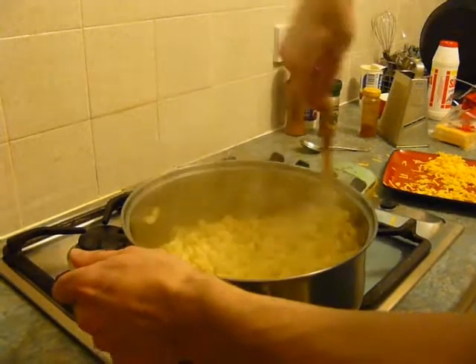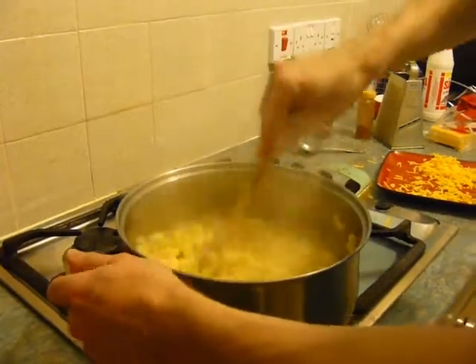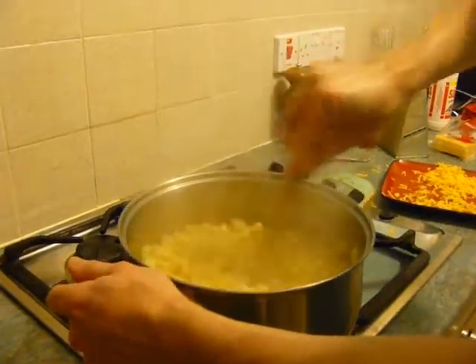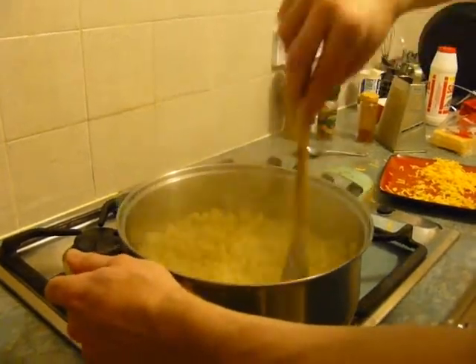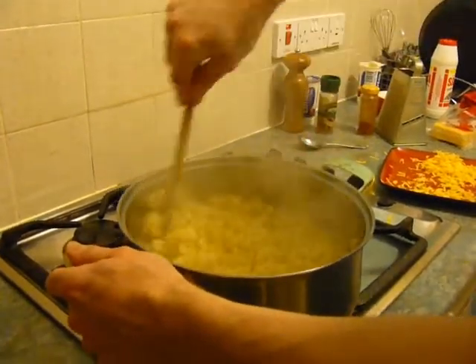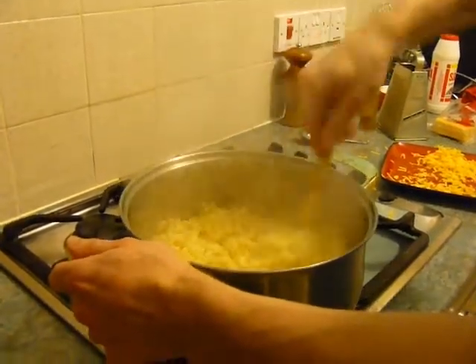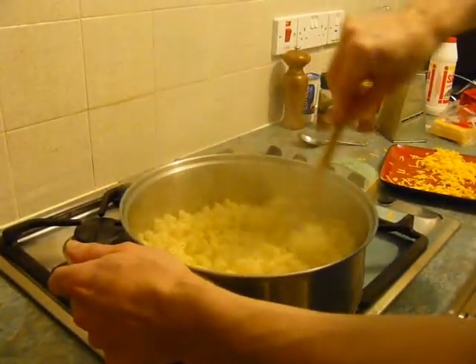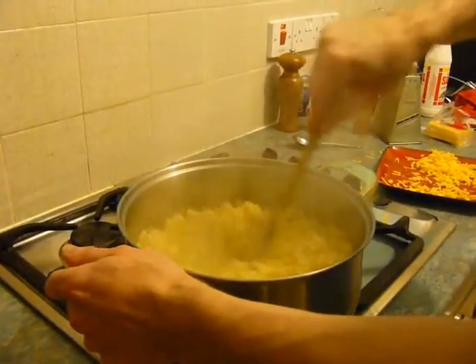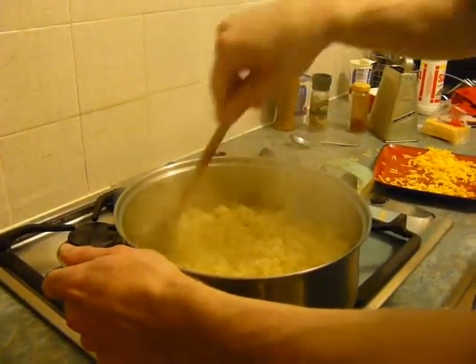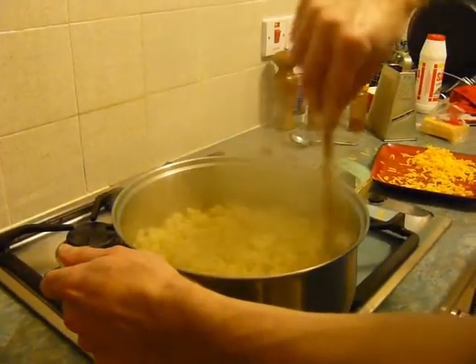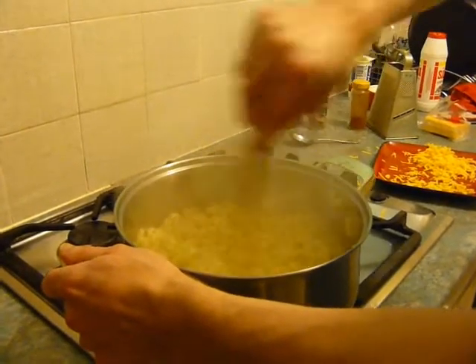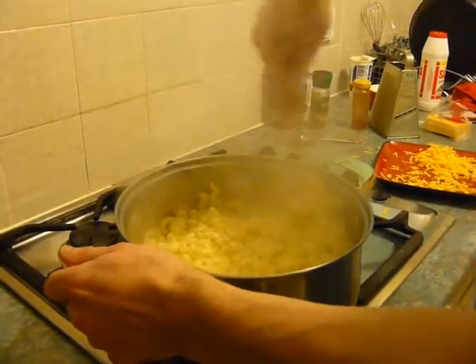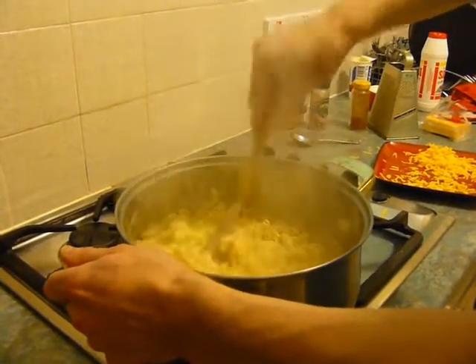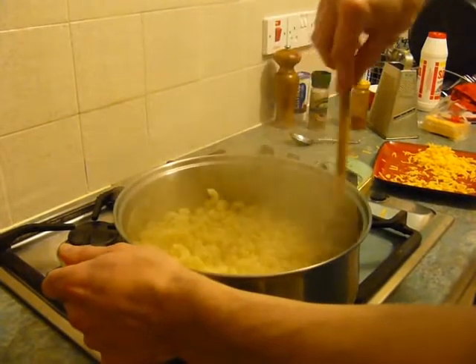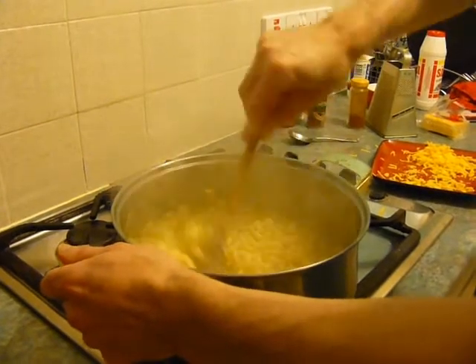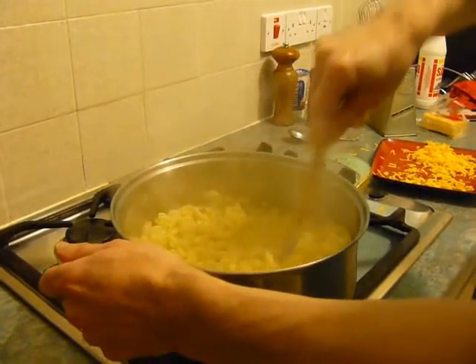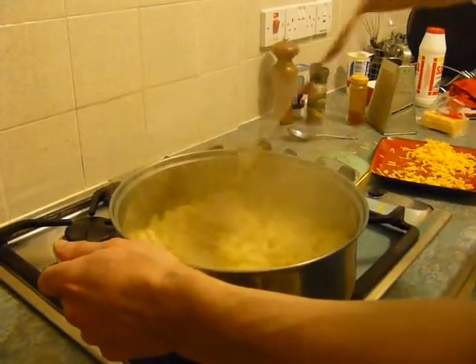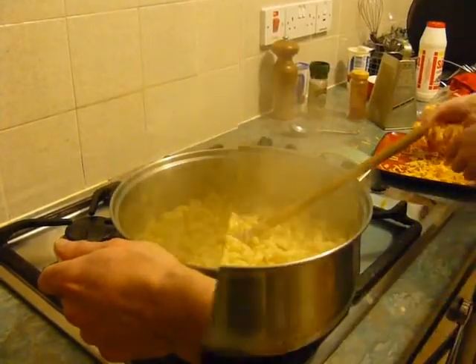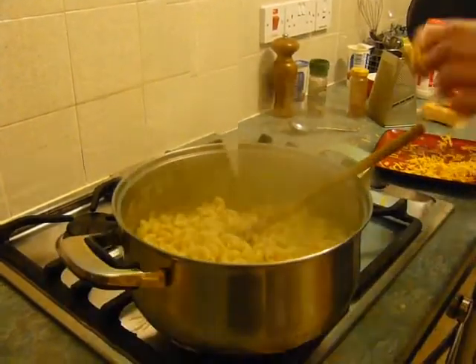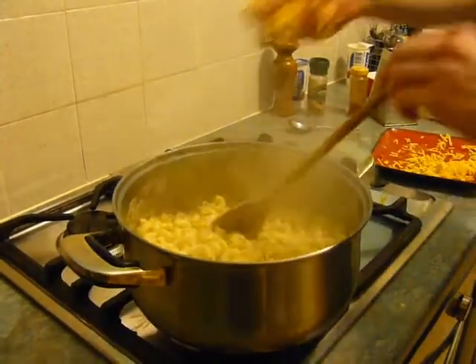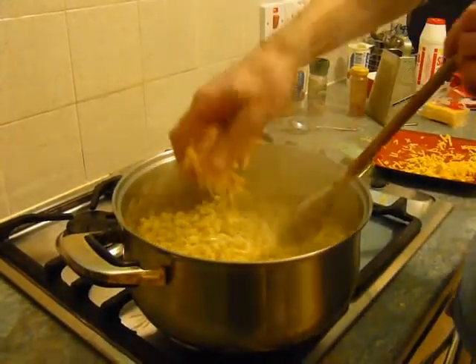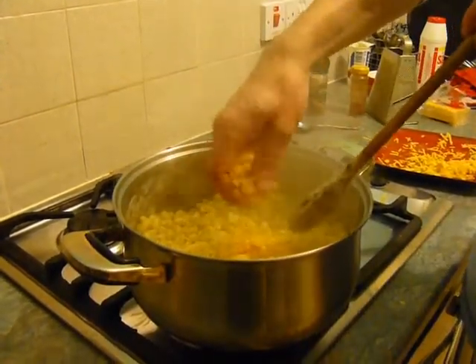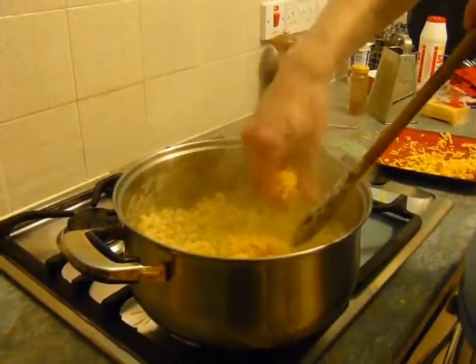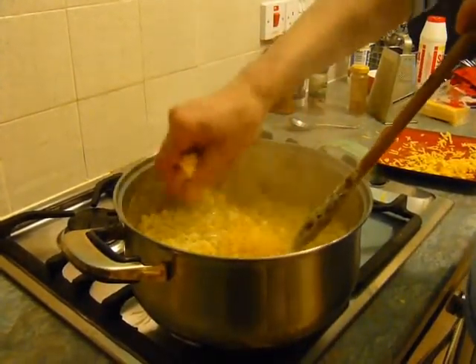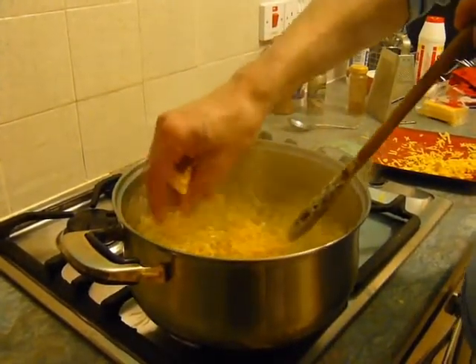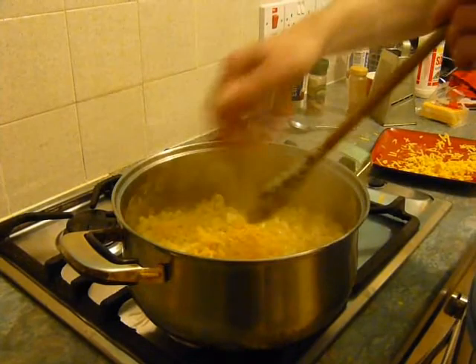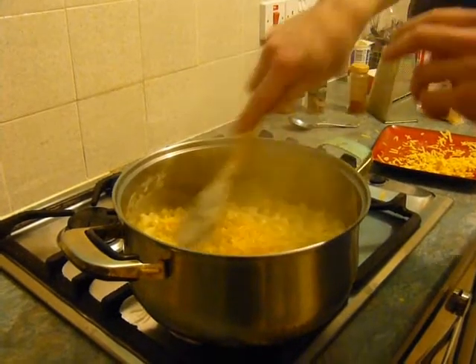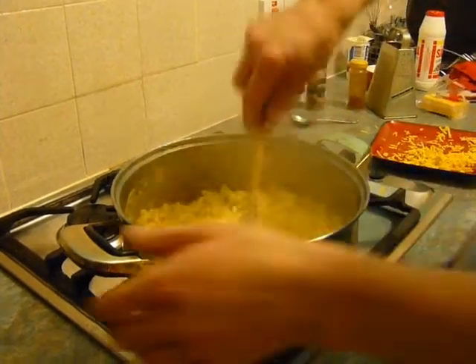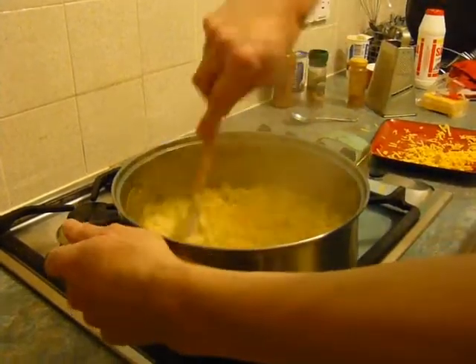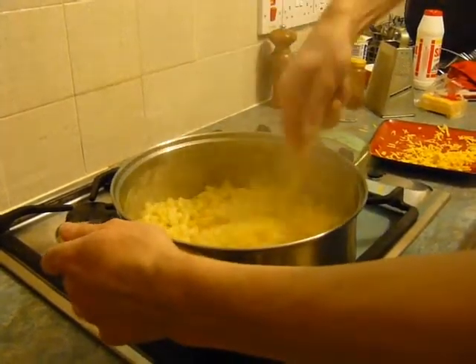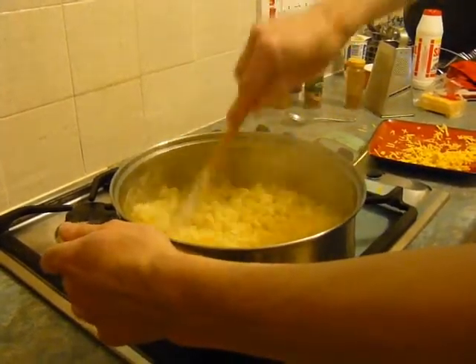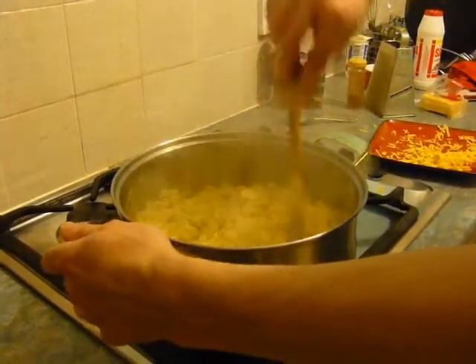Just stir in the sauce. You can have a wee taste and see if you're happy with the flavouring. Add a little bit more cheese to give it that stringiness once it comes out of the oven.